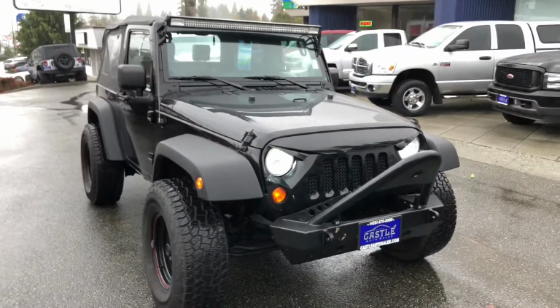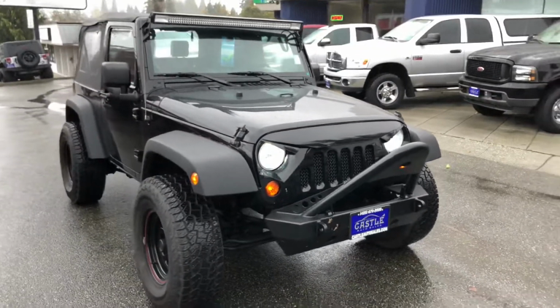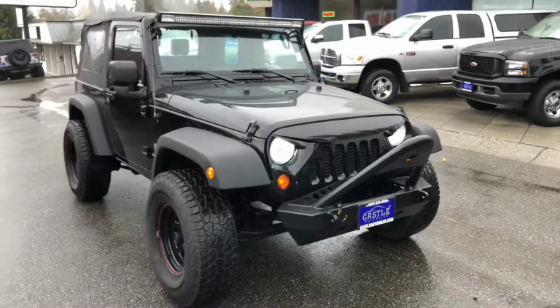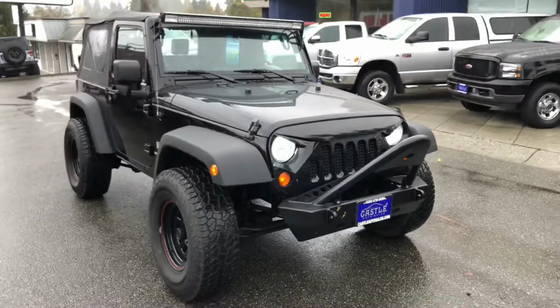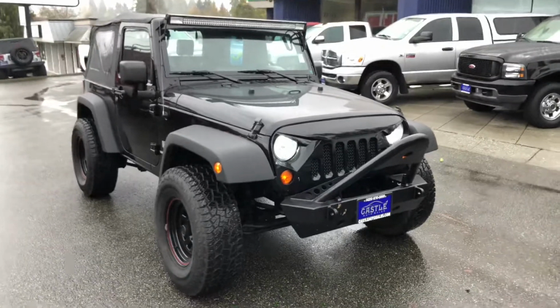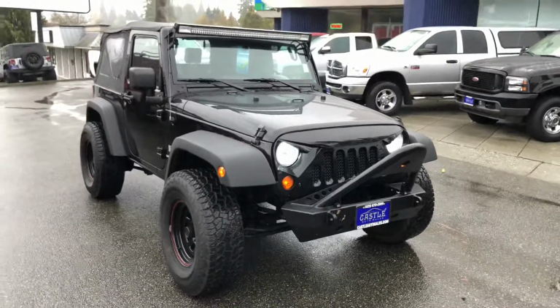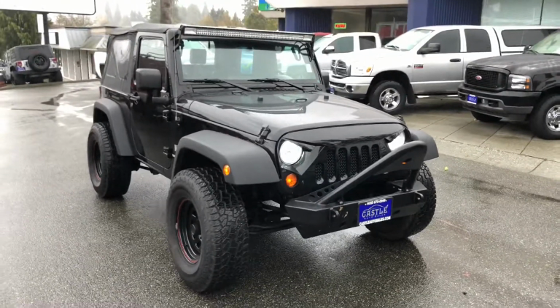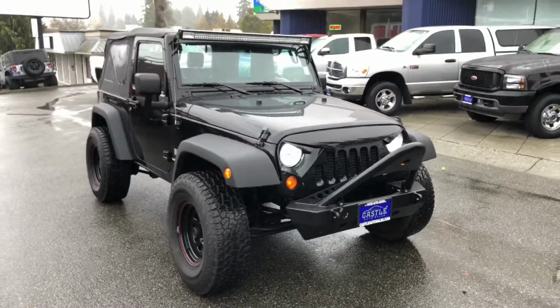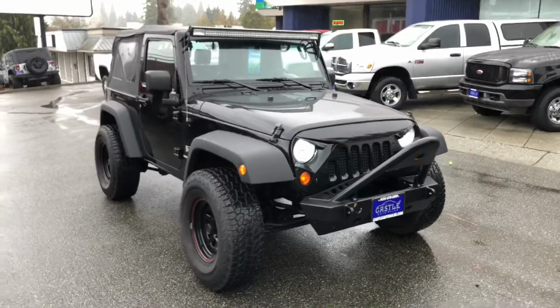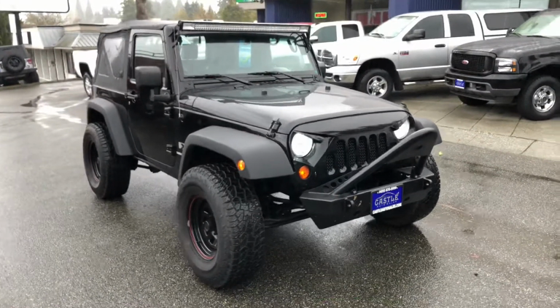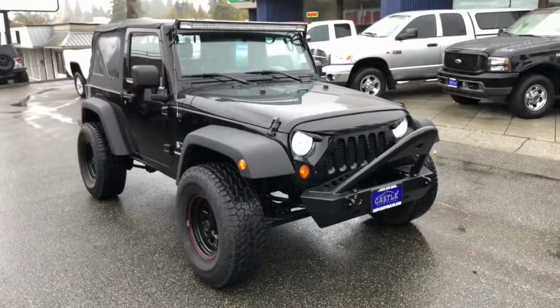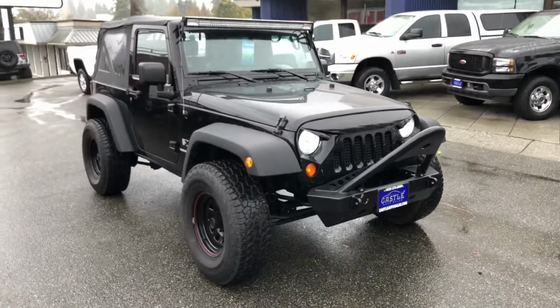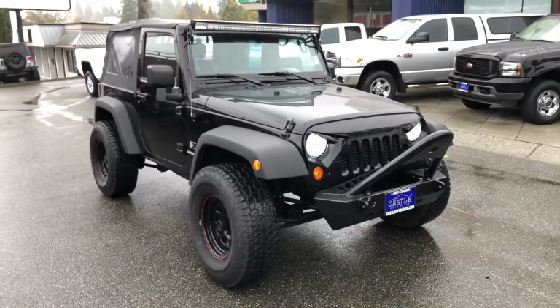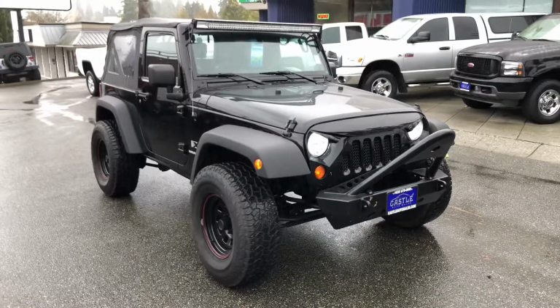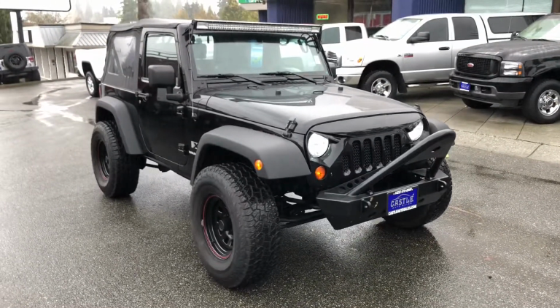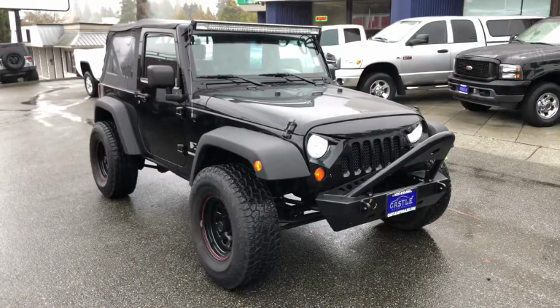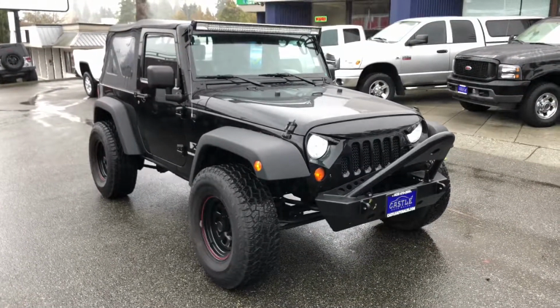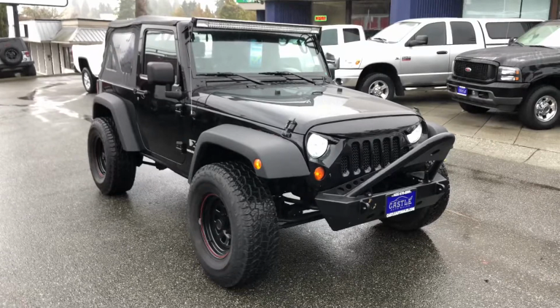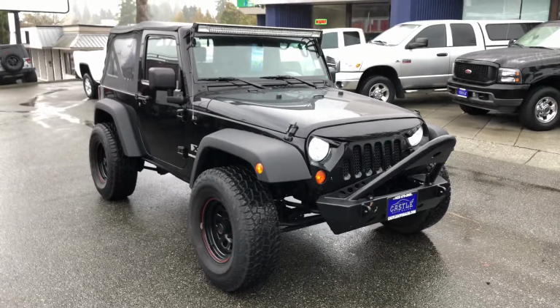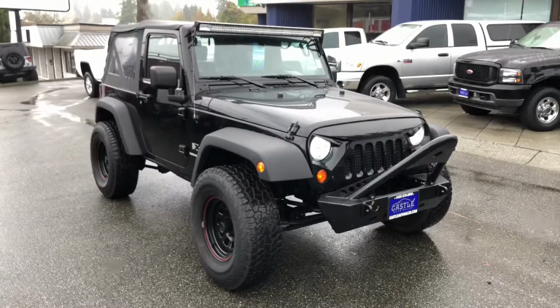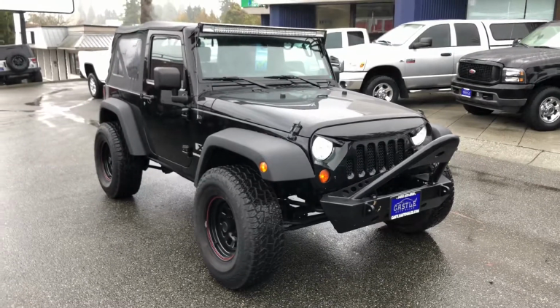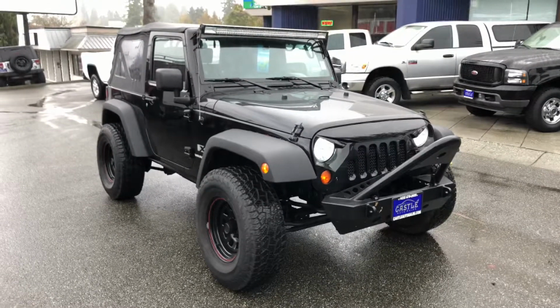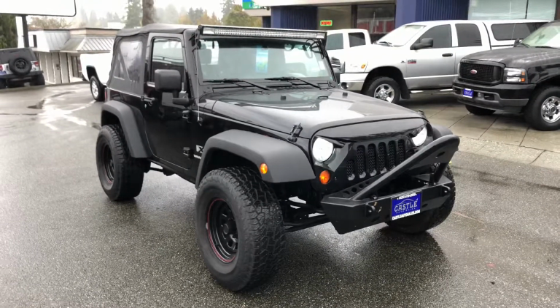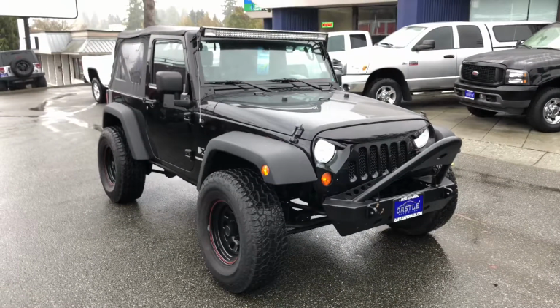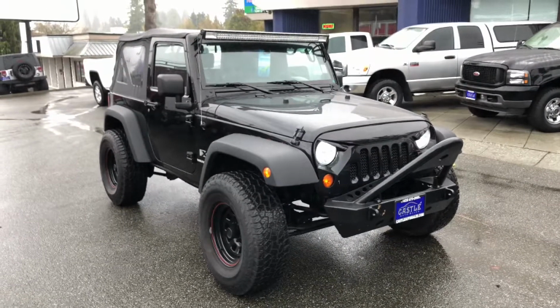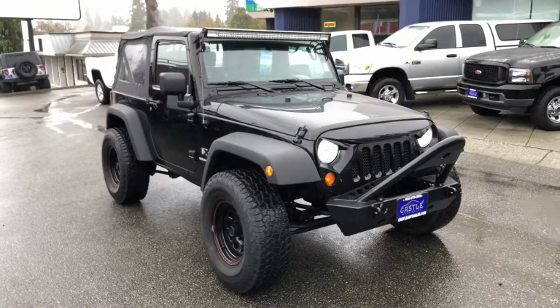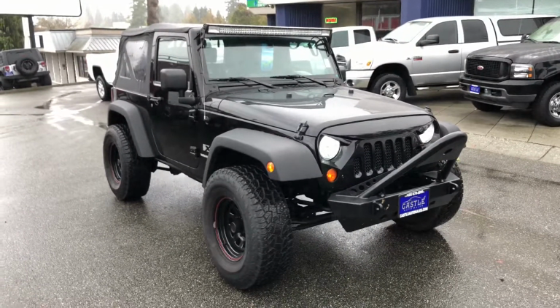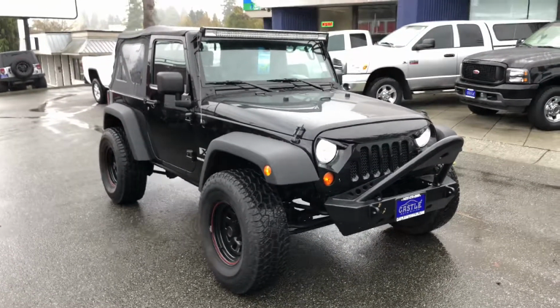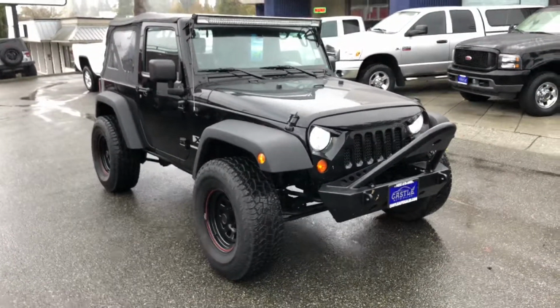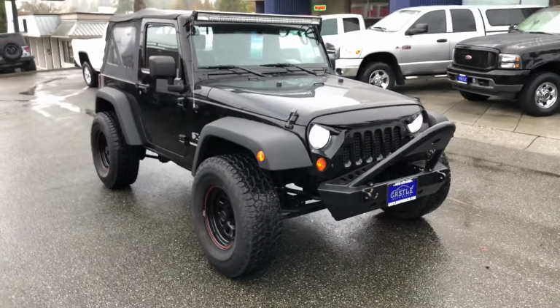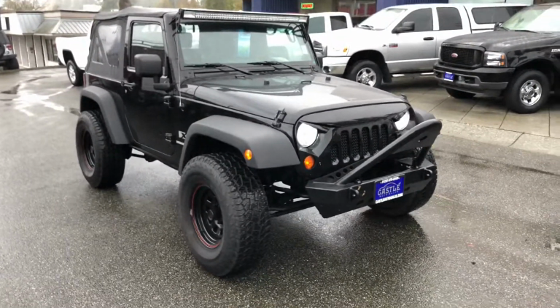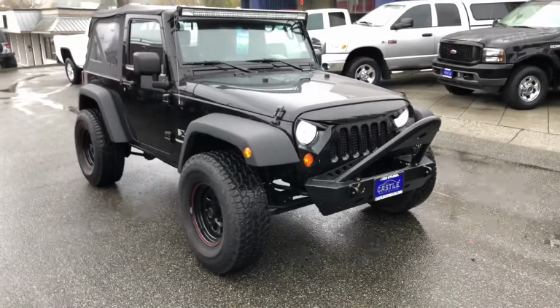Again, this is Jesus with Casa Auto Sales. Please feel free to give me a call for any questions you might have. Our phone number is 425-670-0999. Thank you.